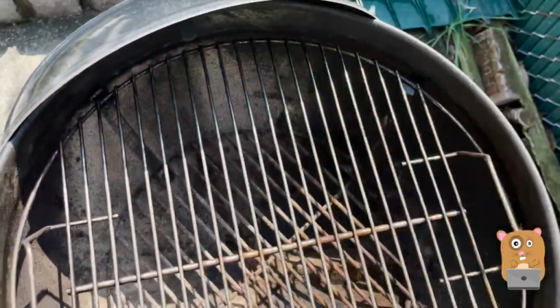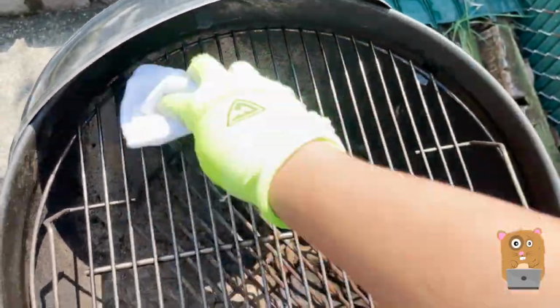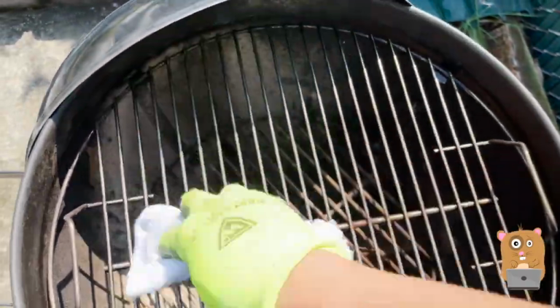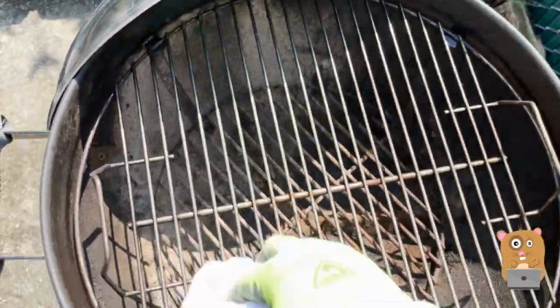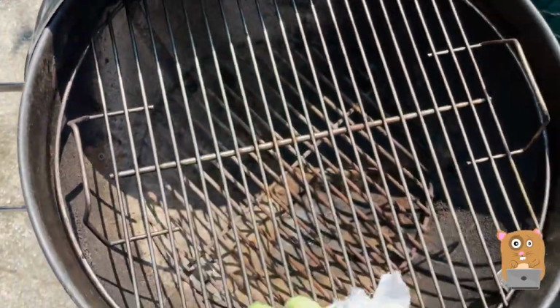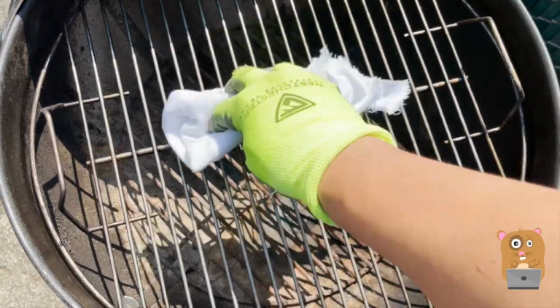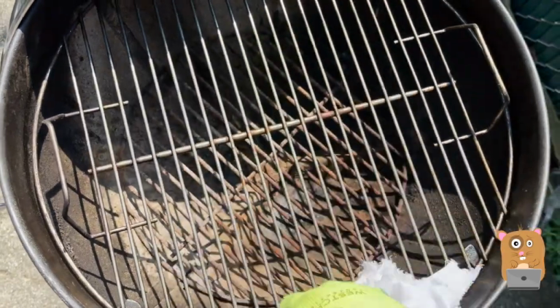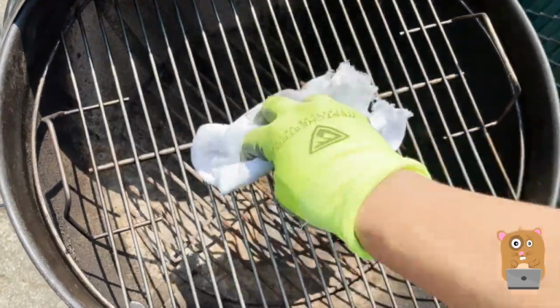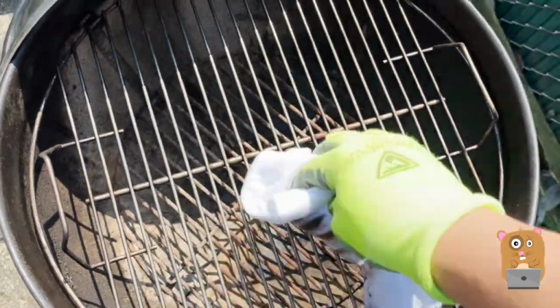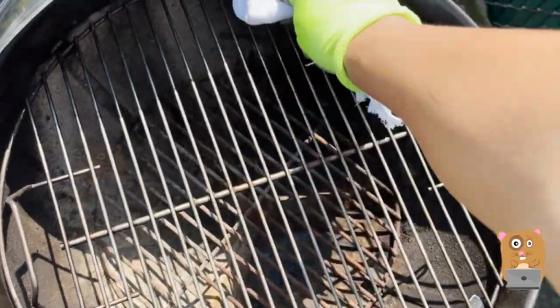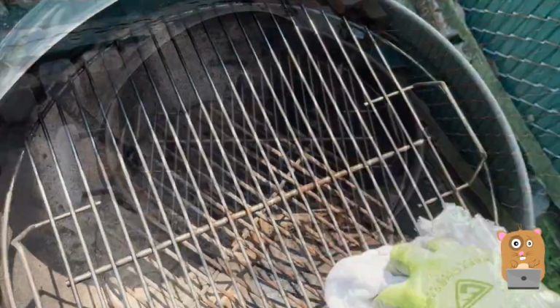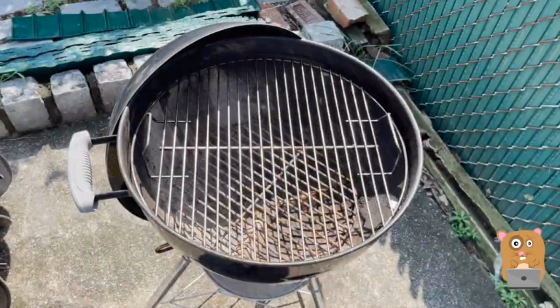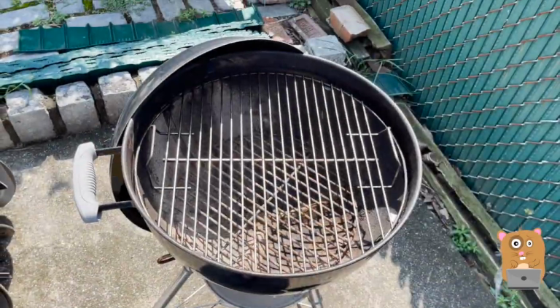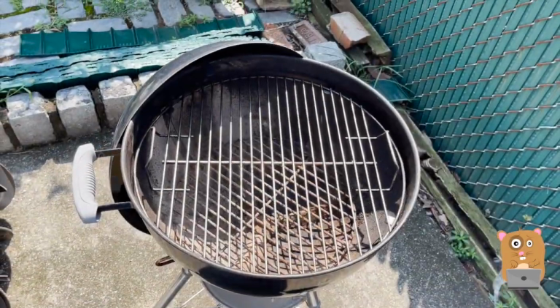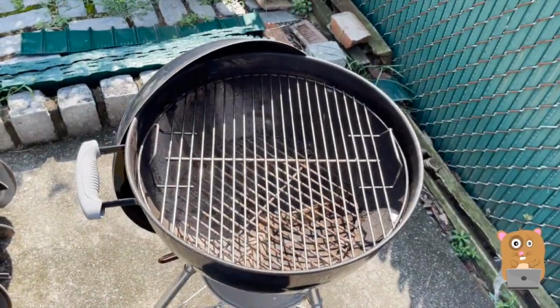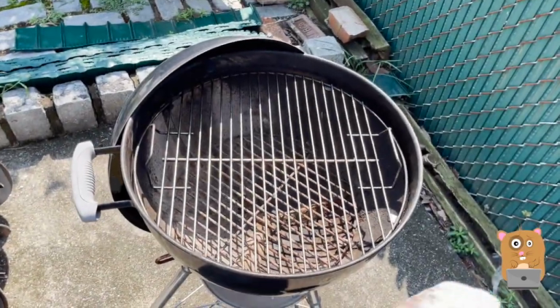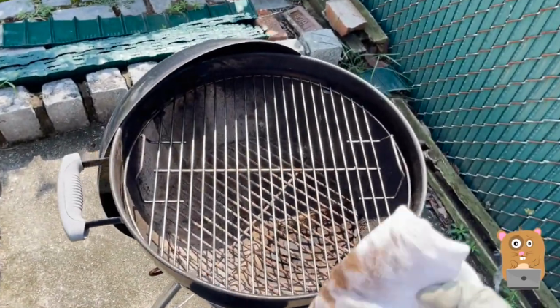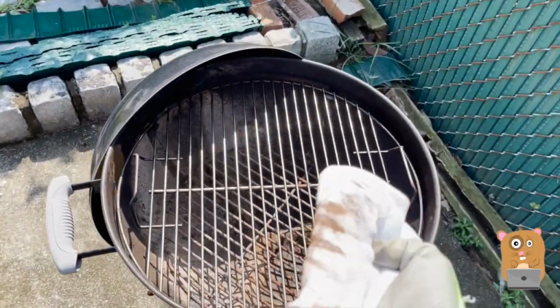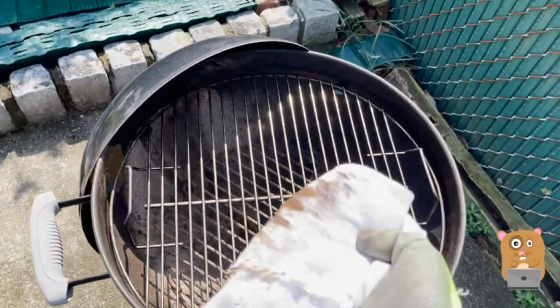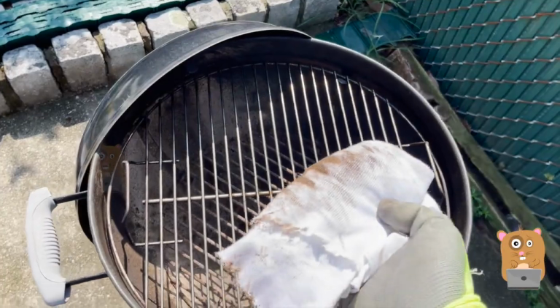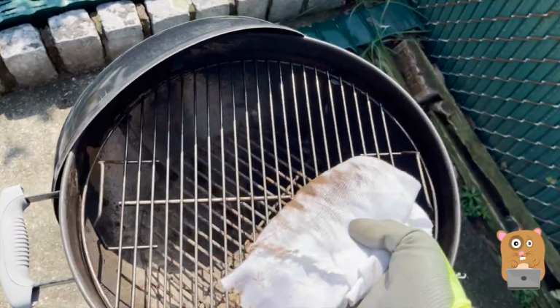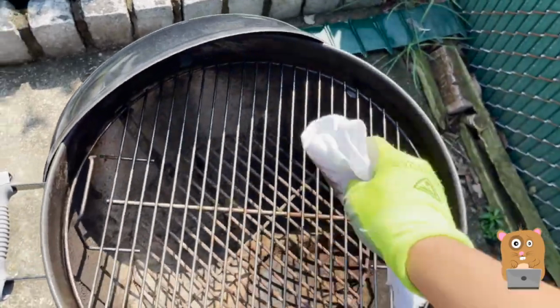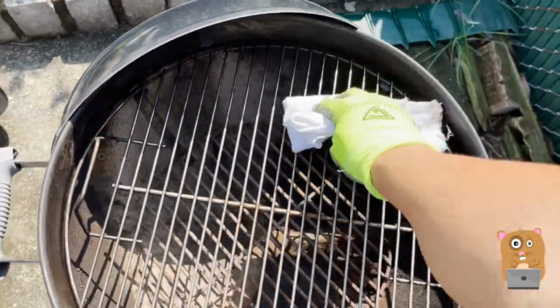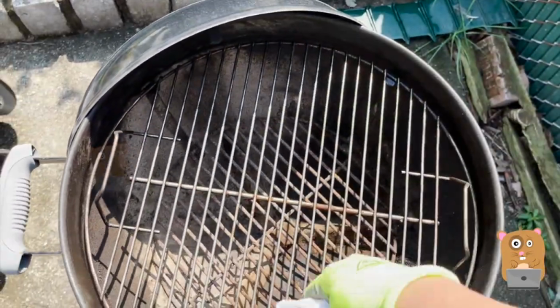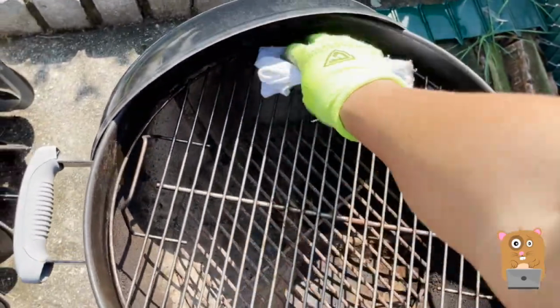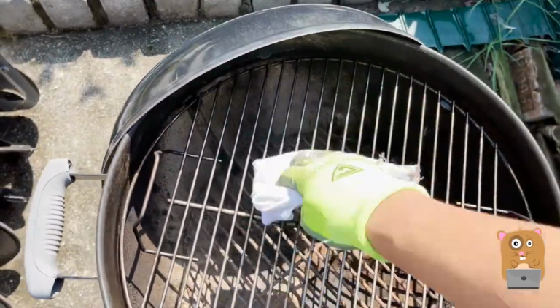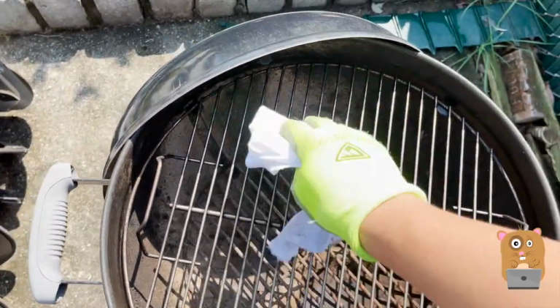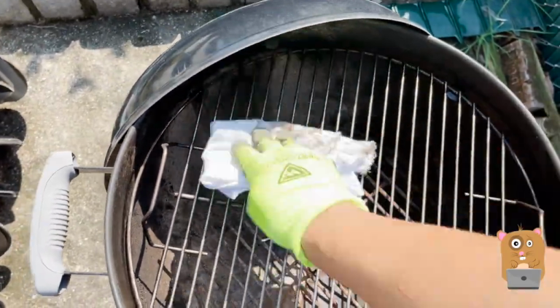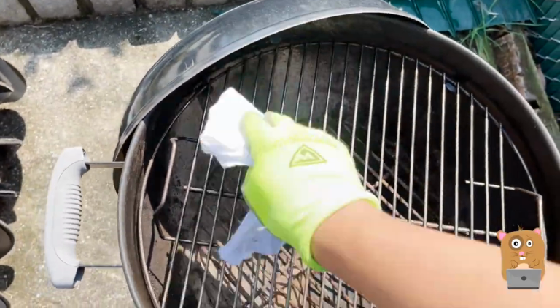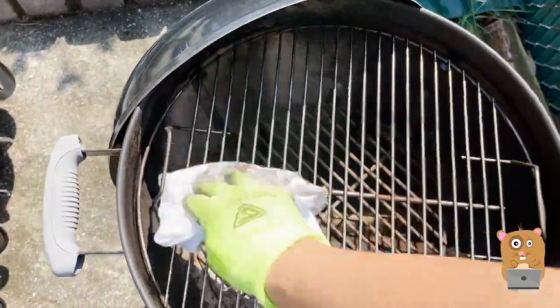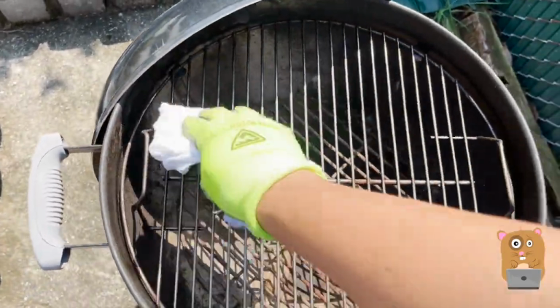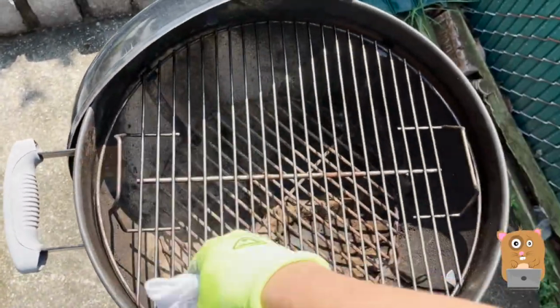Yeah, definitely eating through it. This degreaser definitely helped me clean the grill faster. Just look at the more stuff that came off — and I thought I cleaned my grill pretty well already.